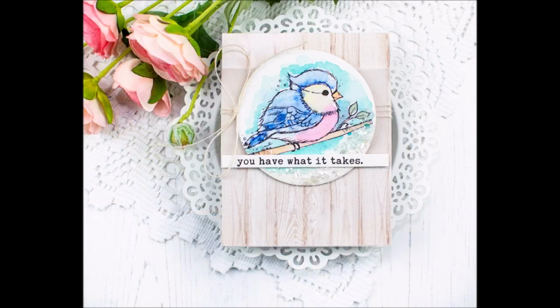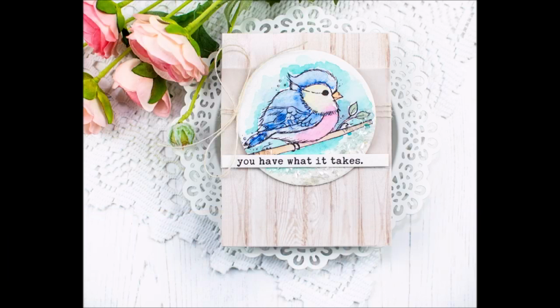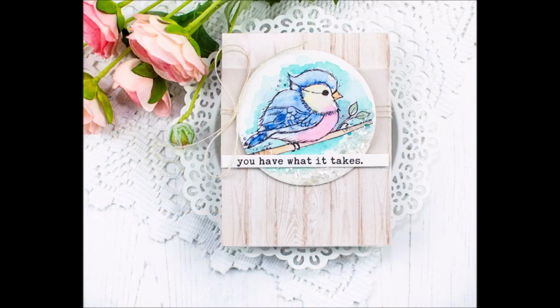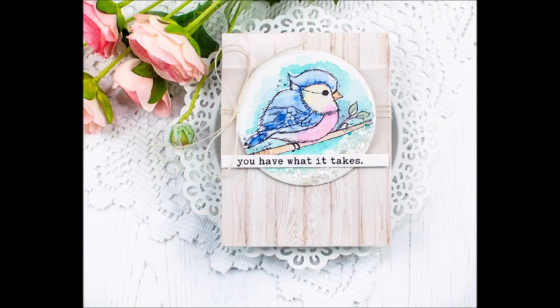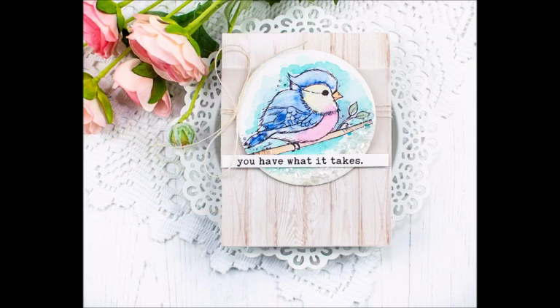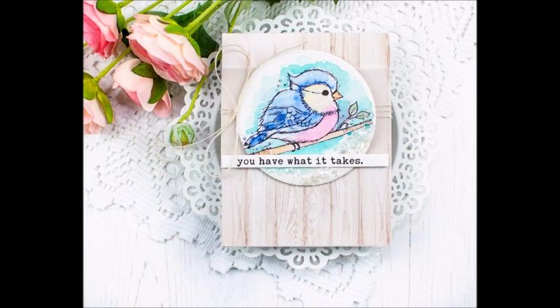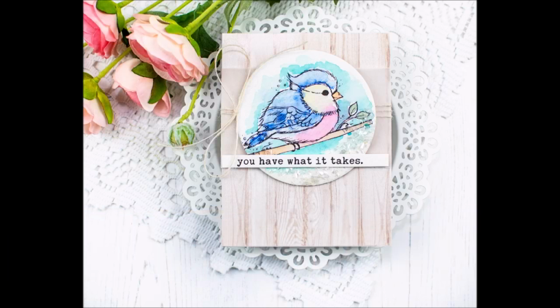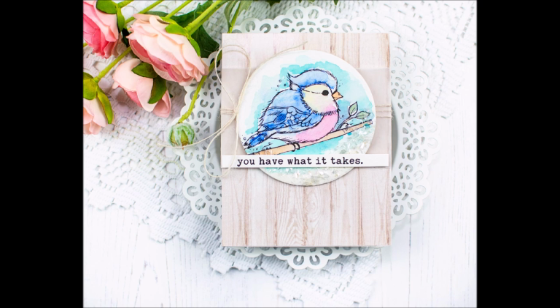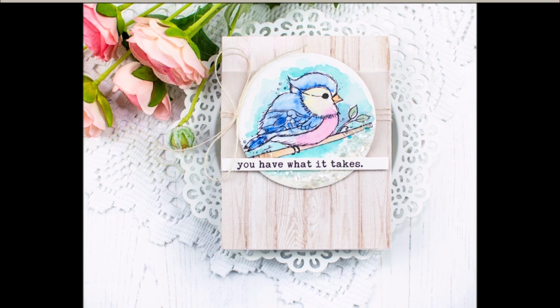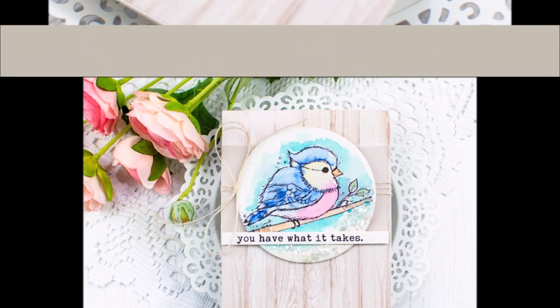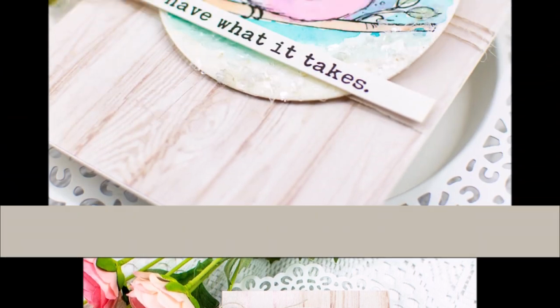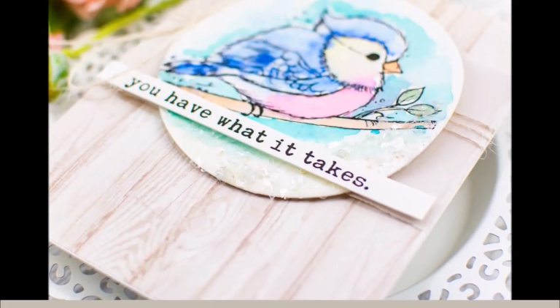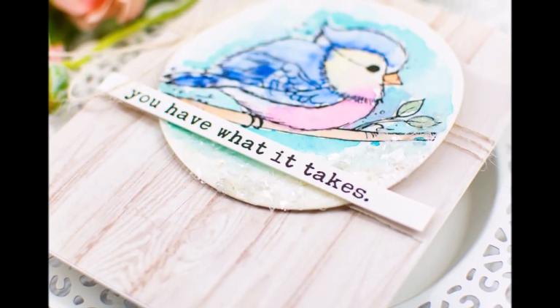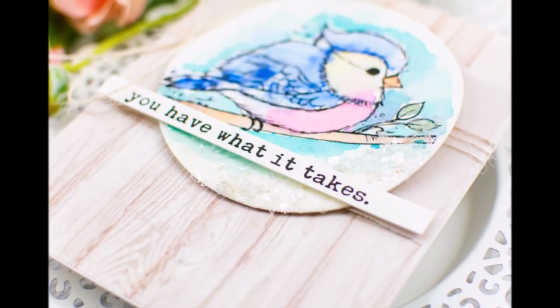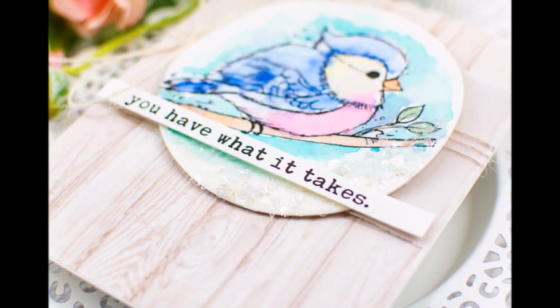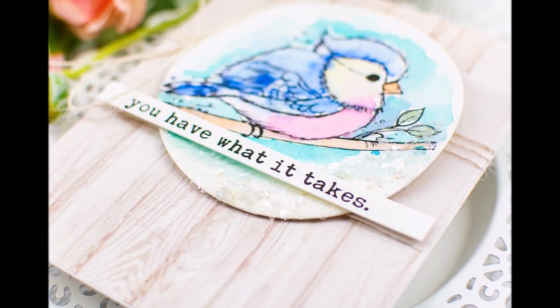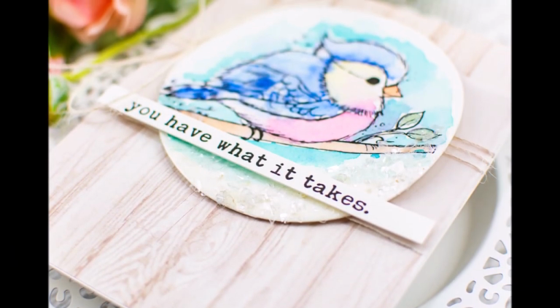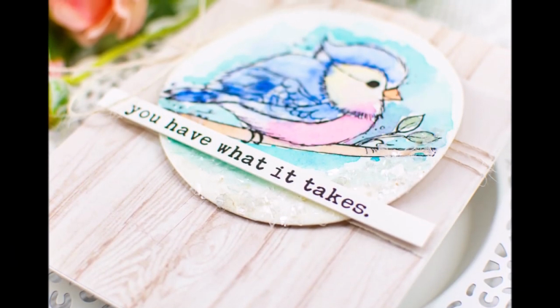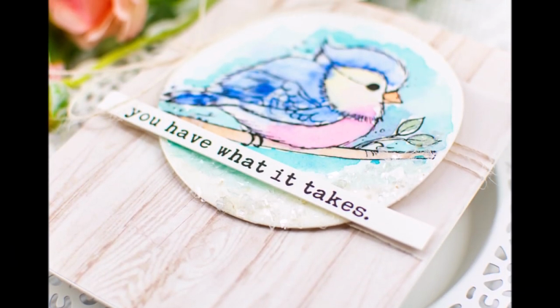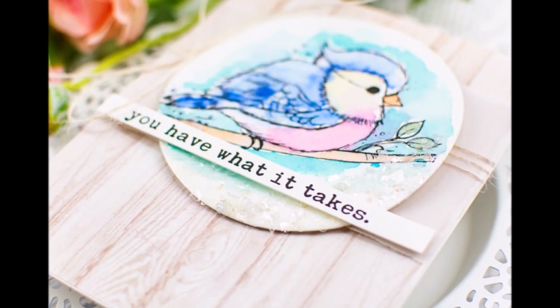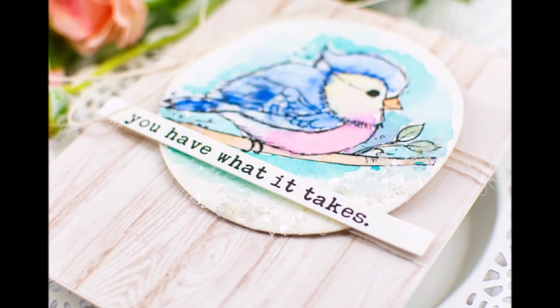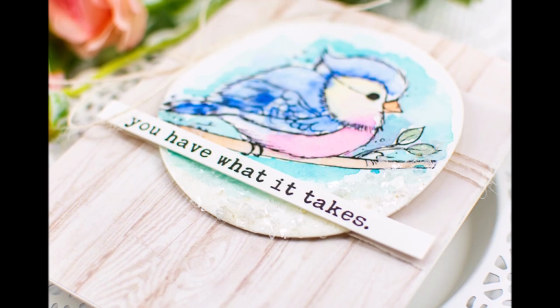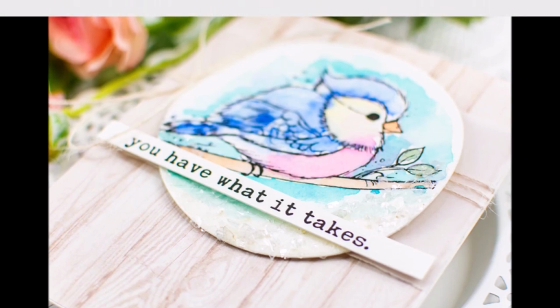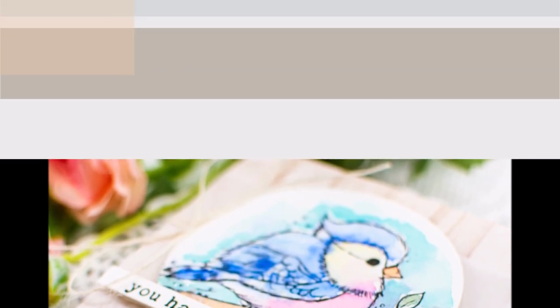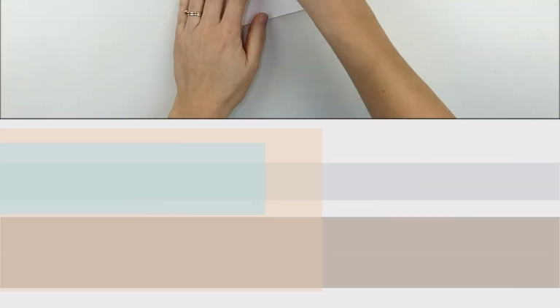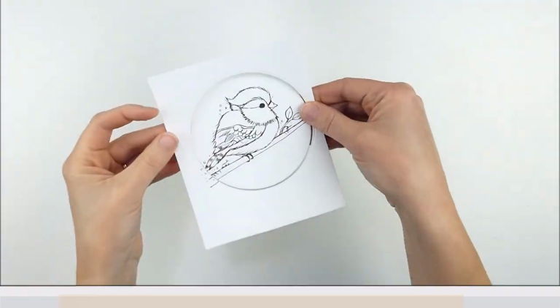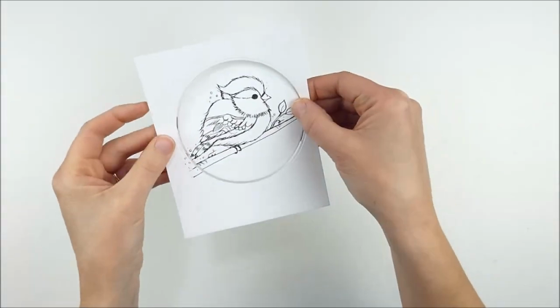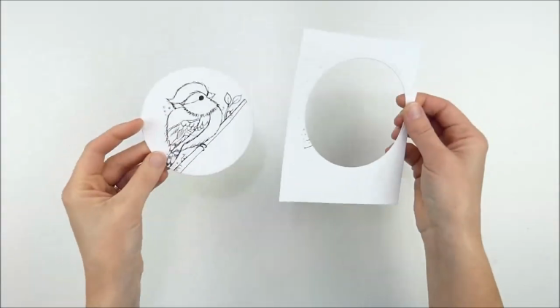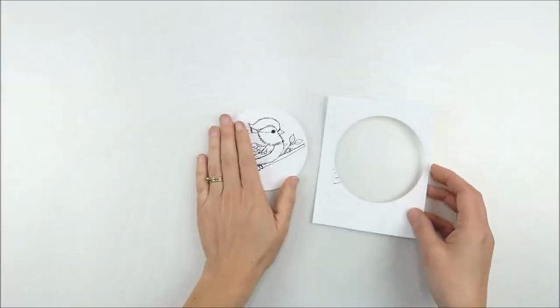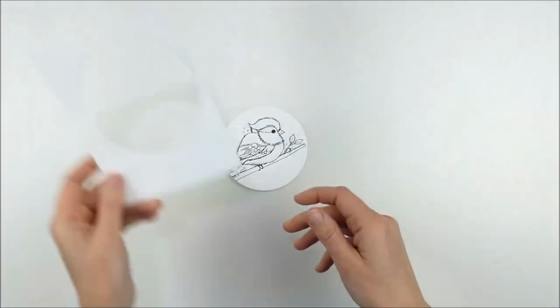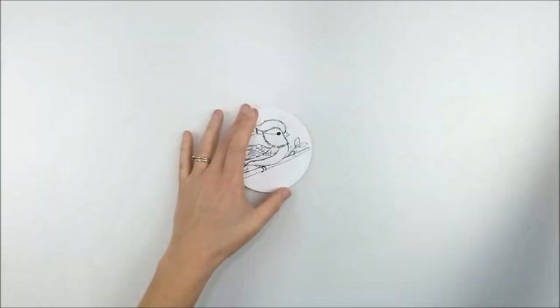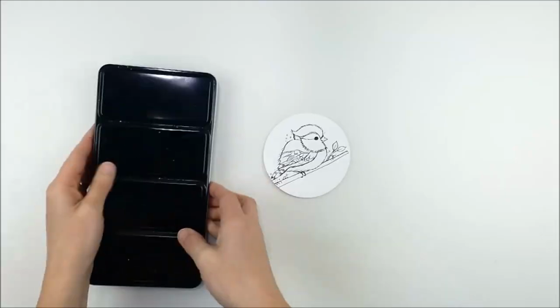Hello! This is Heather Hoffman and I'm here with another card using the January 2020 Kit of the Month from Unity Stamp Company. I'm doing some soft watercoloring and adding a little bit of sparkle and some fun pattern paper.